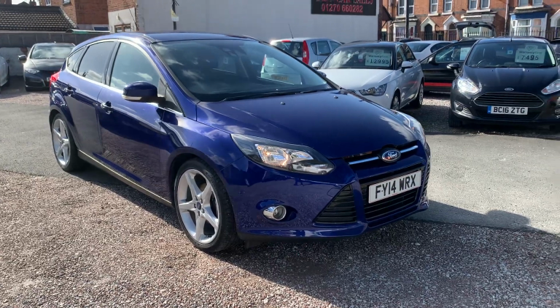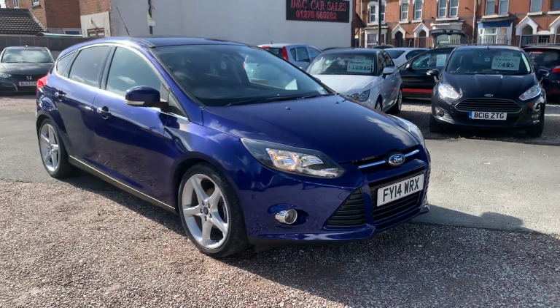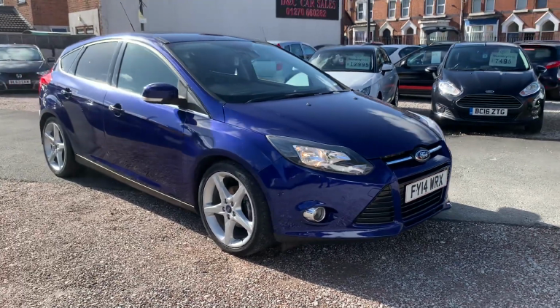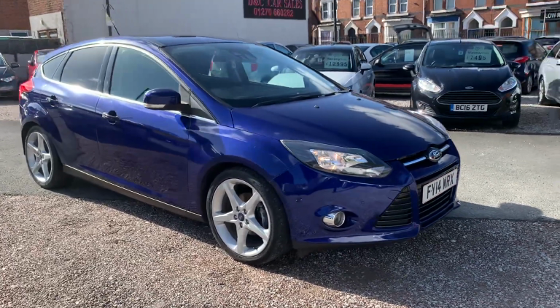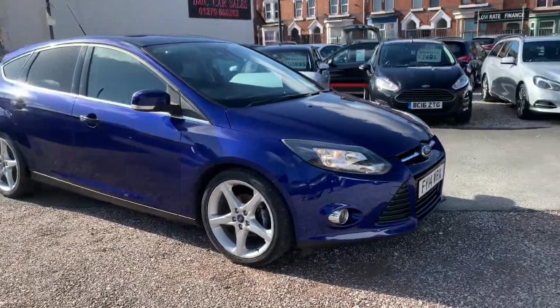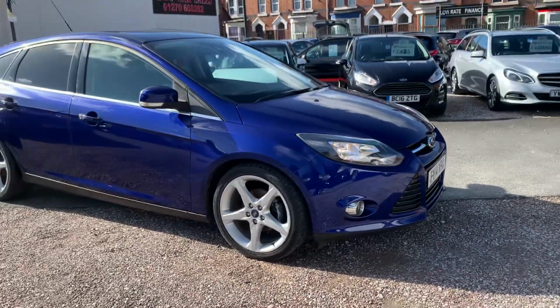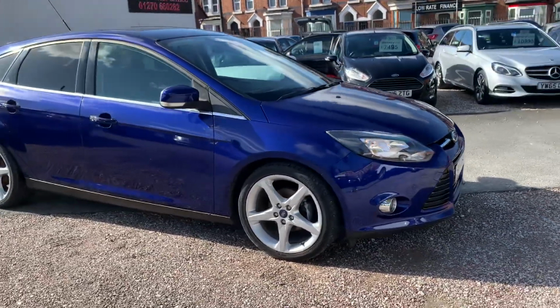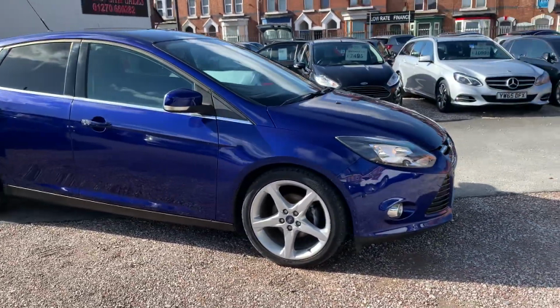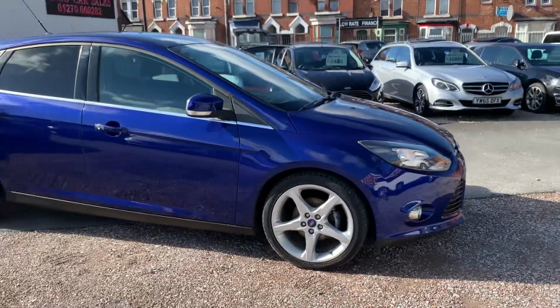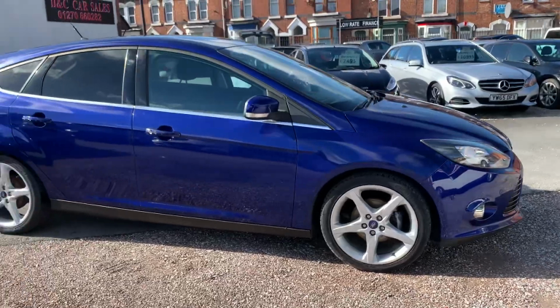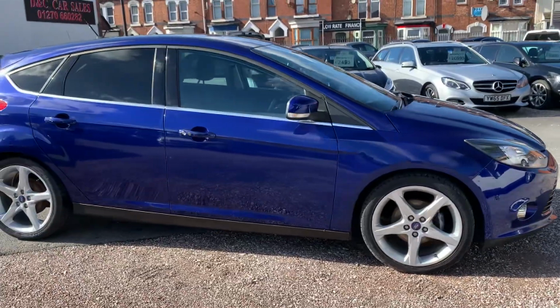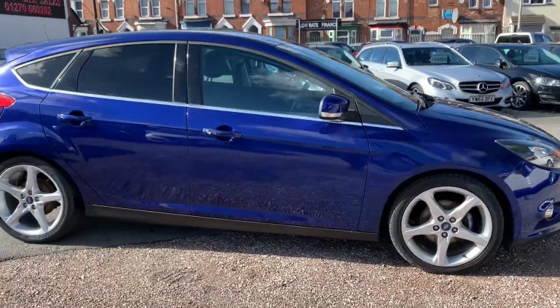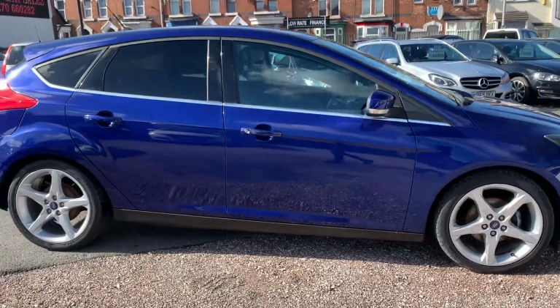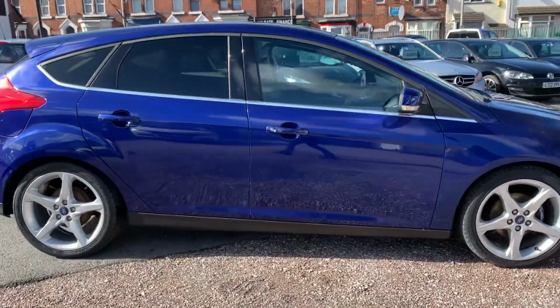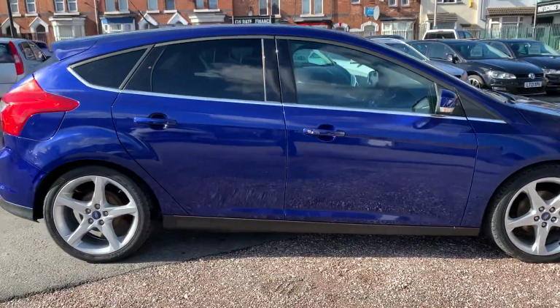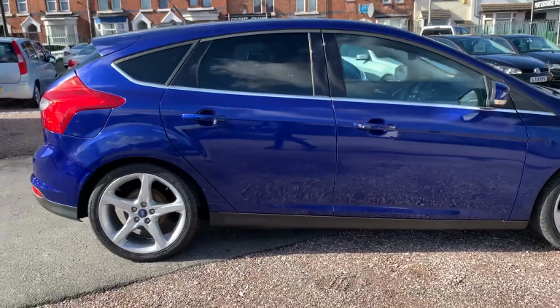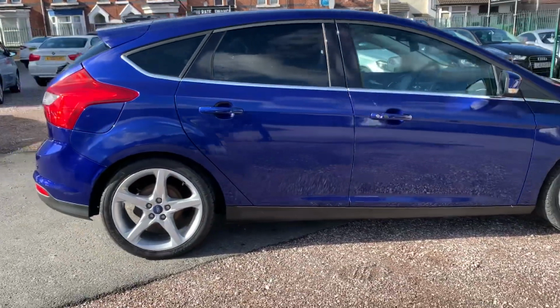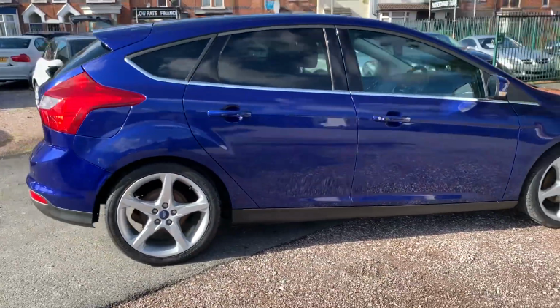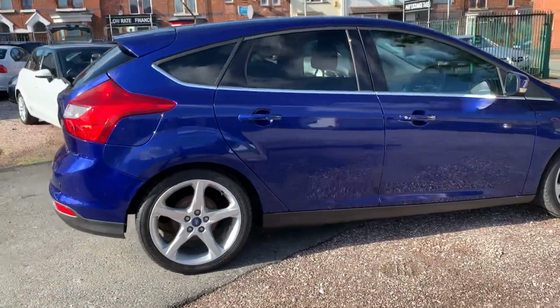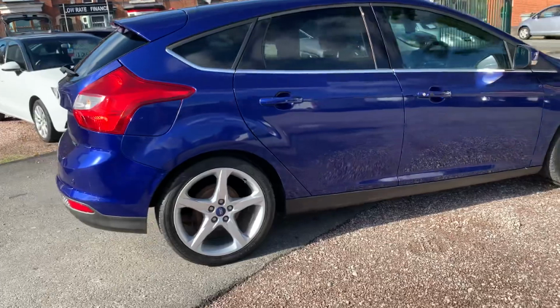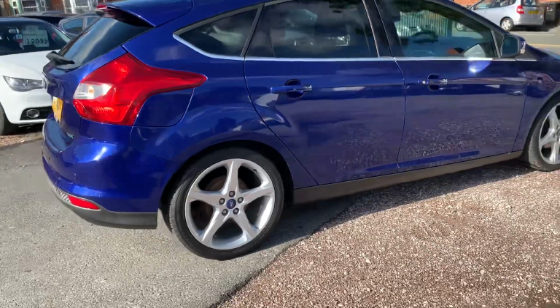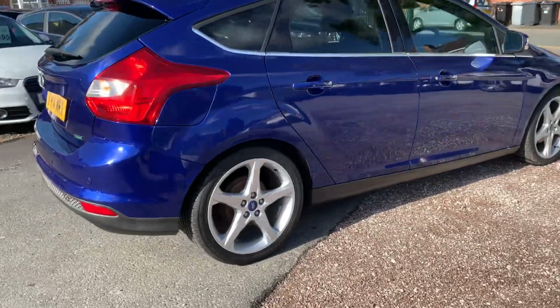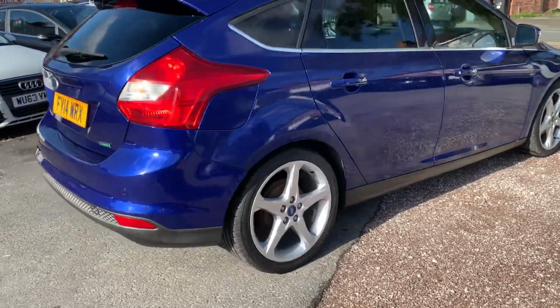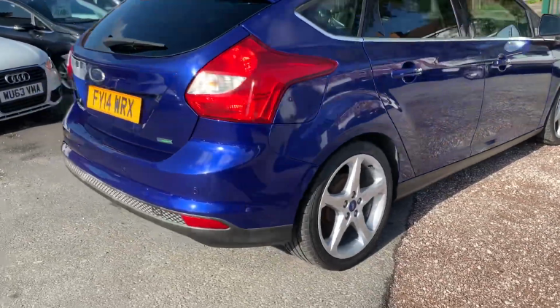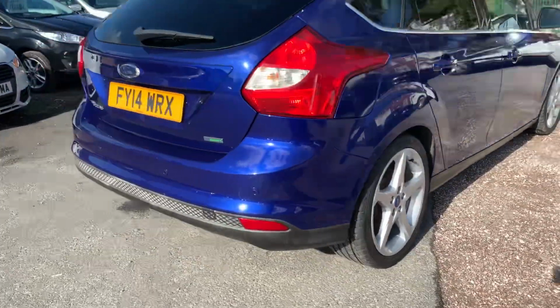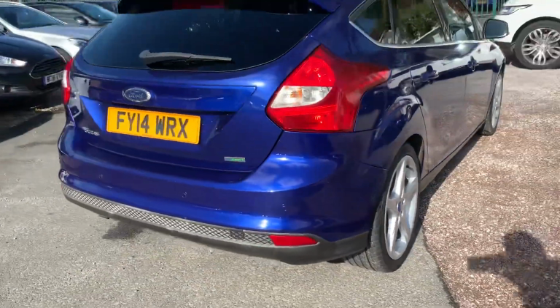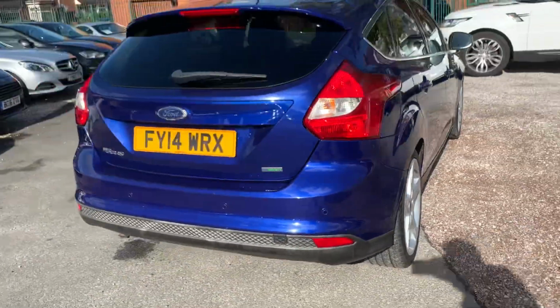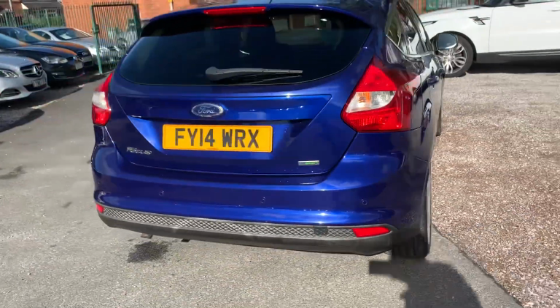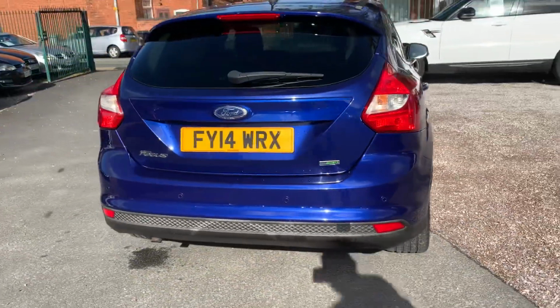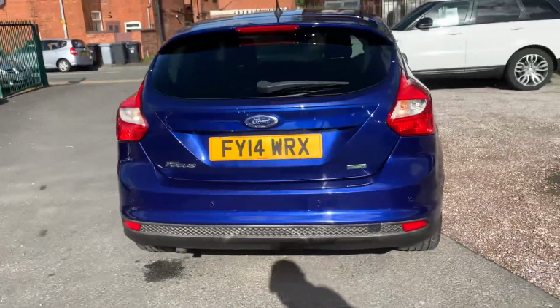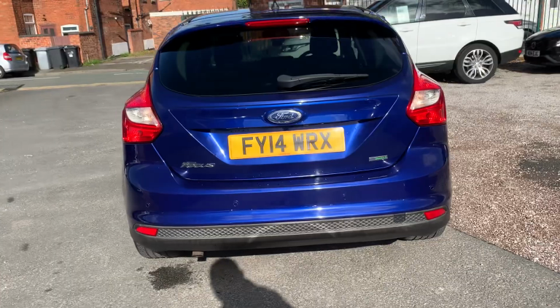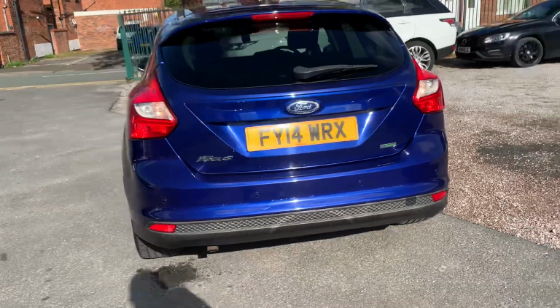Hi, it's Rob from DNC Car Sales showing you around this Ford Focus Titanium Navigator. It's absolutely stunning in the bright blue that Ford do. It's the one litre EcoBoost, so it's great on fuel and it's also quite nippy.